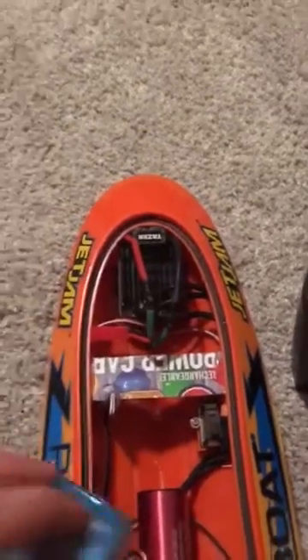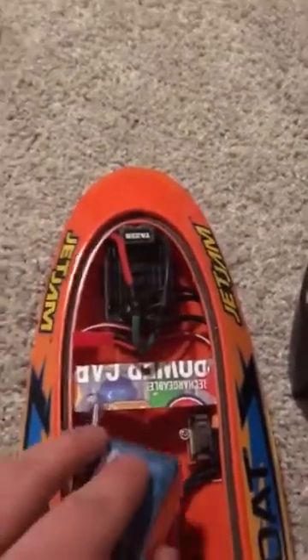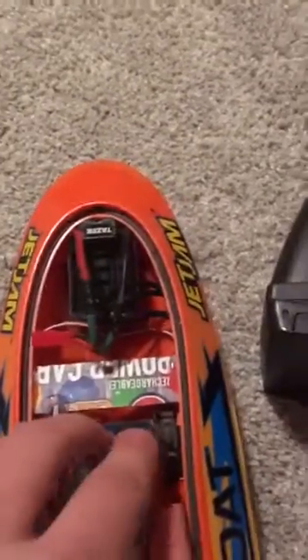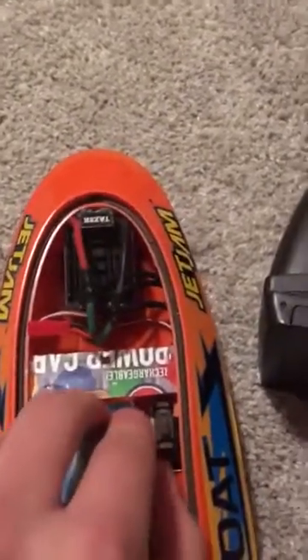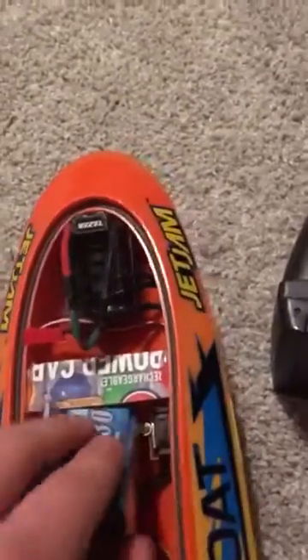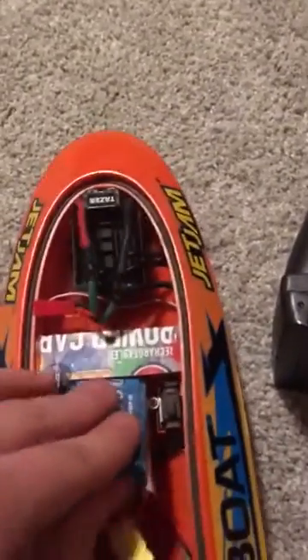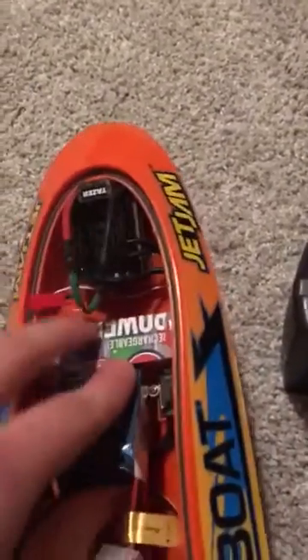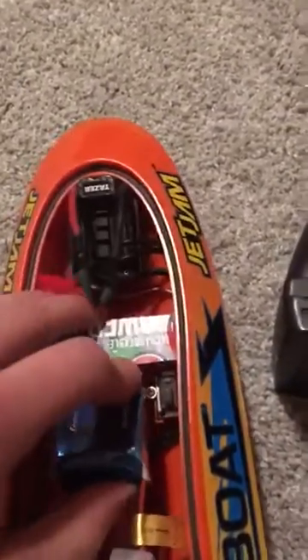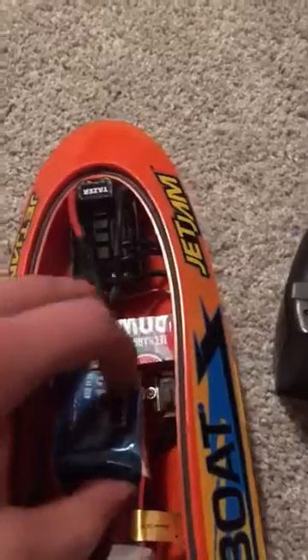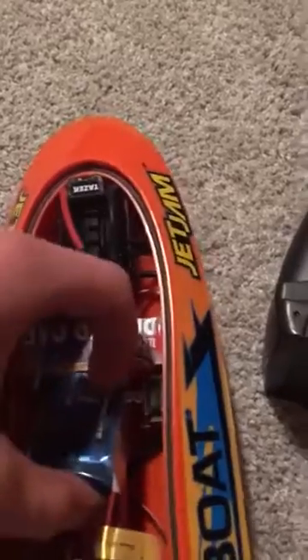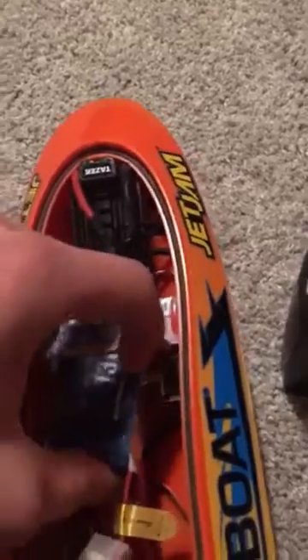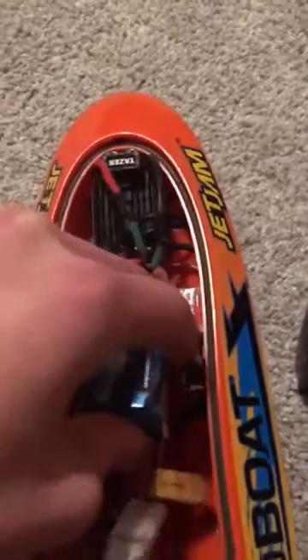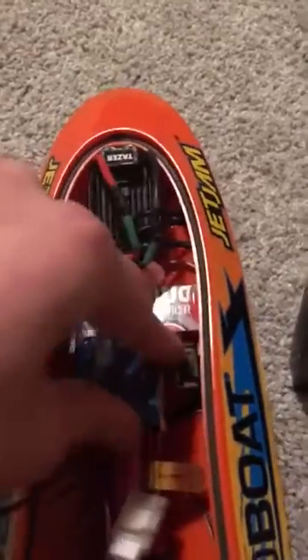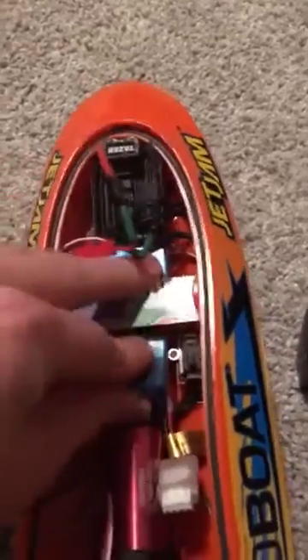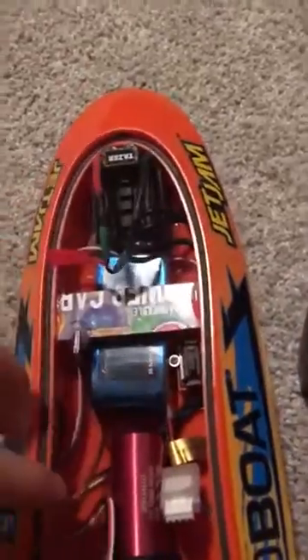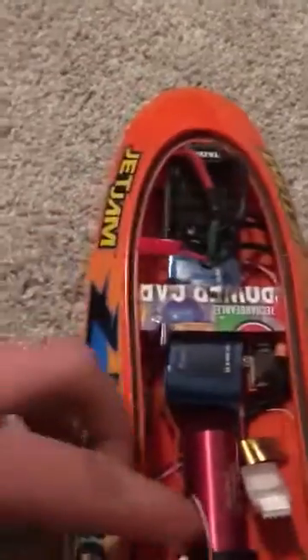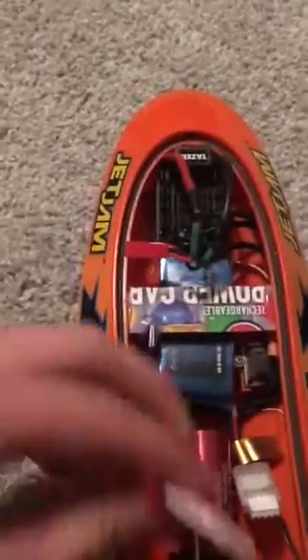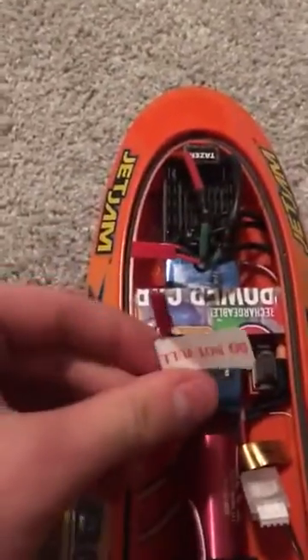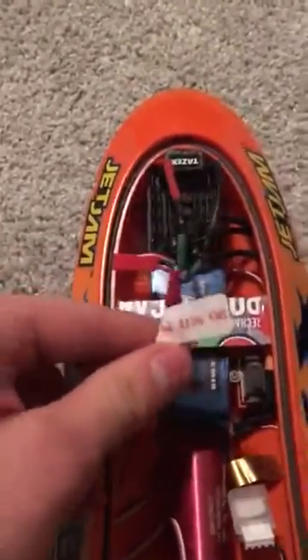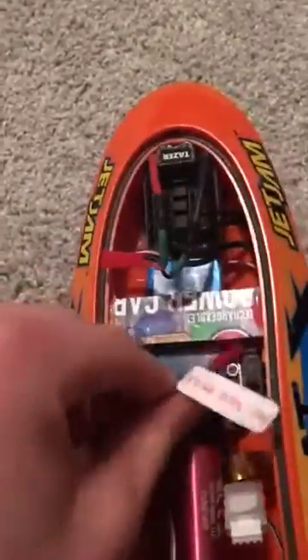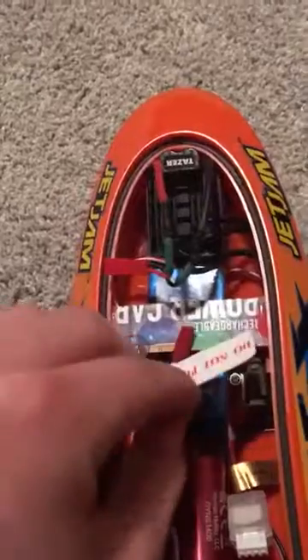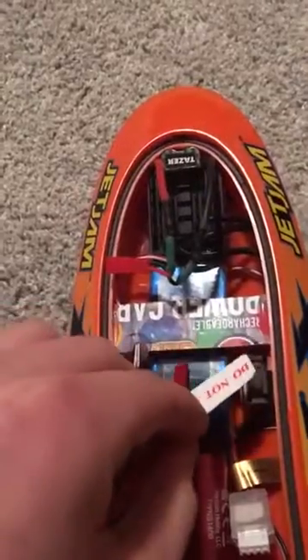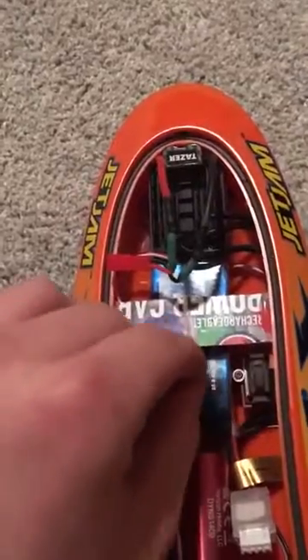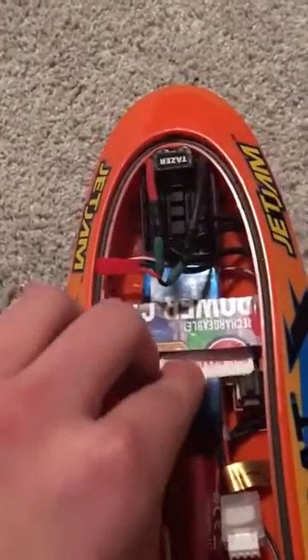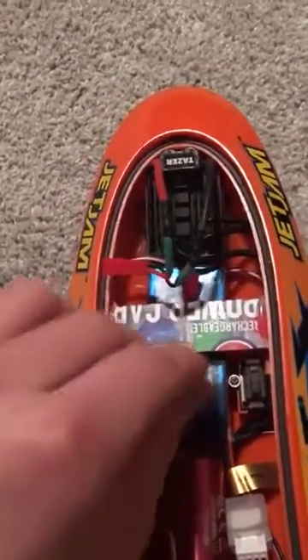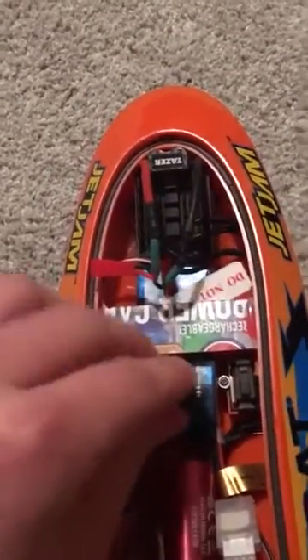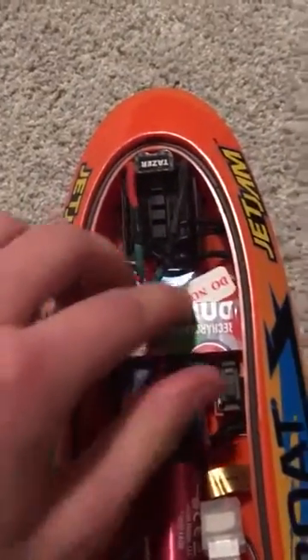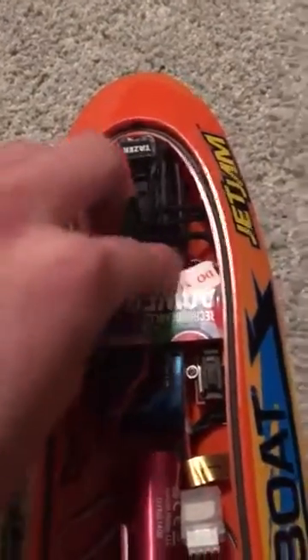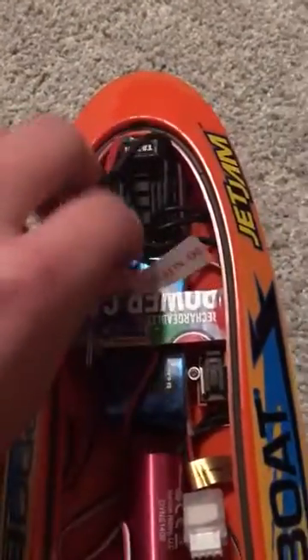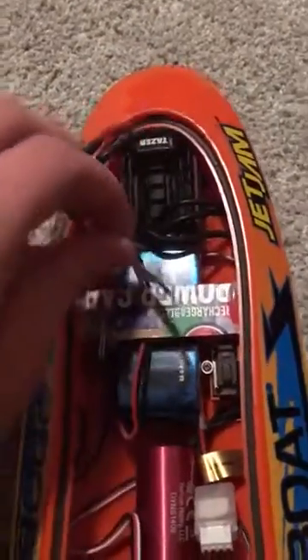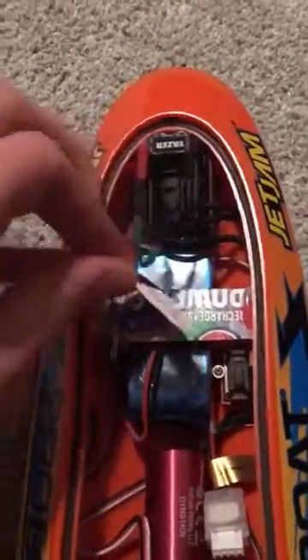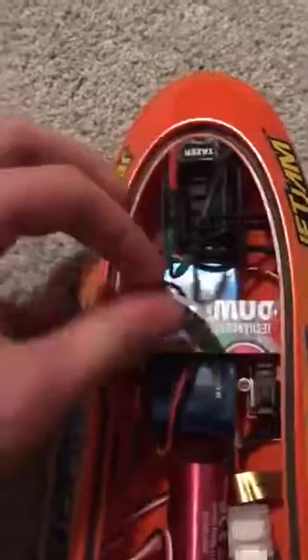The battery fits right inside here — you just have to push it down in. Then it connects, and it is very simple to connect it to the transmitter. It connects pretty quickly.